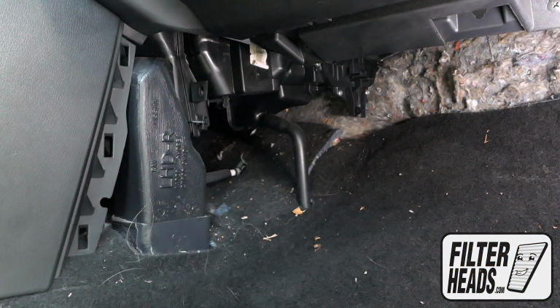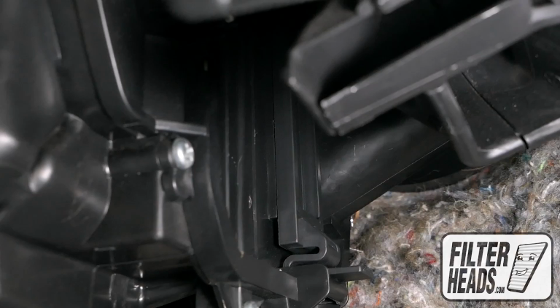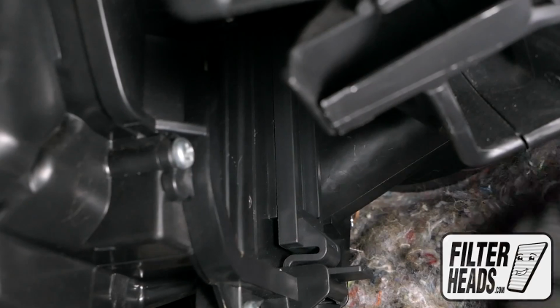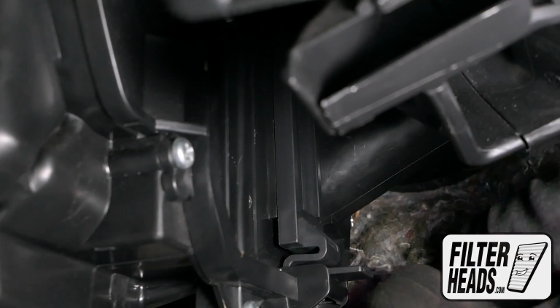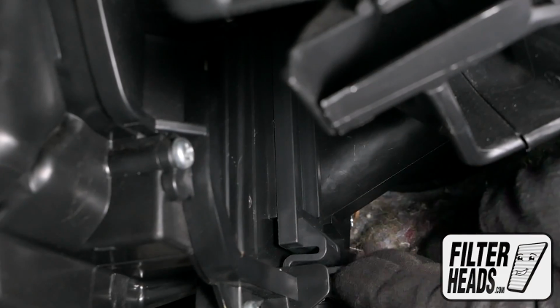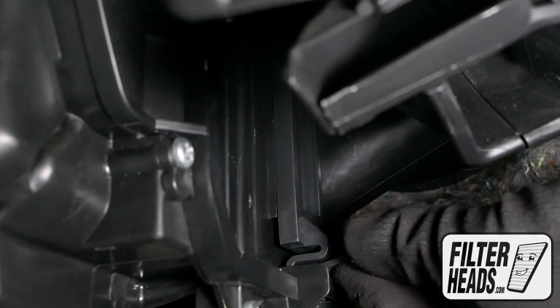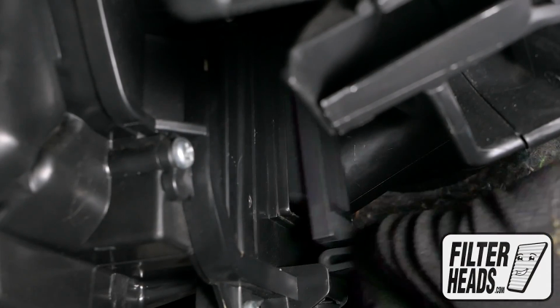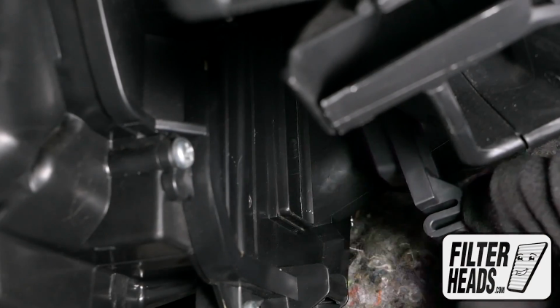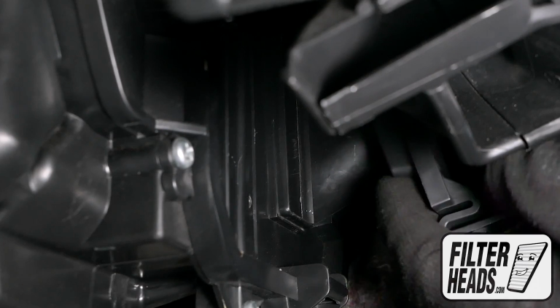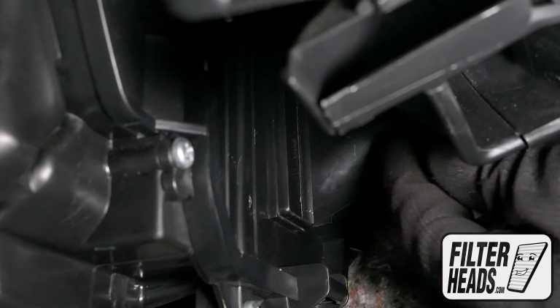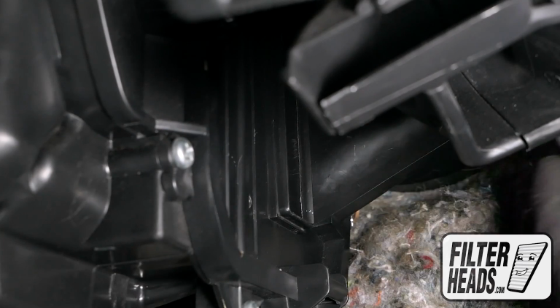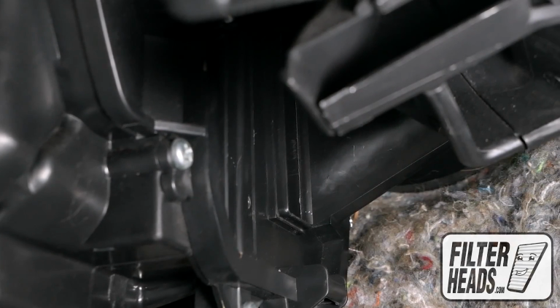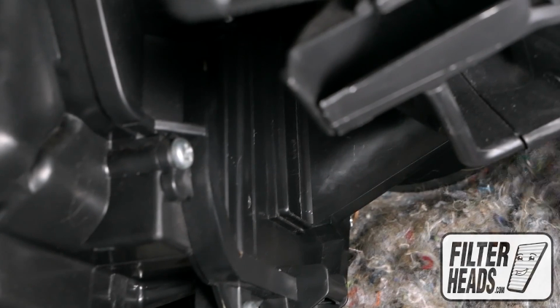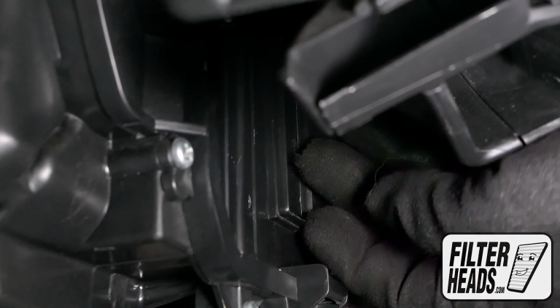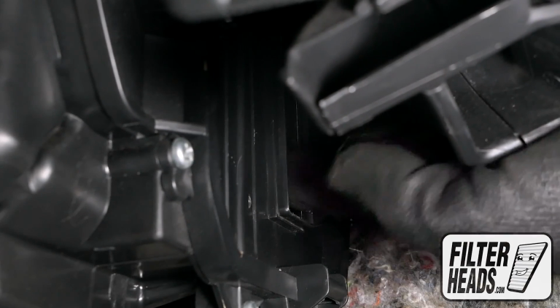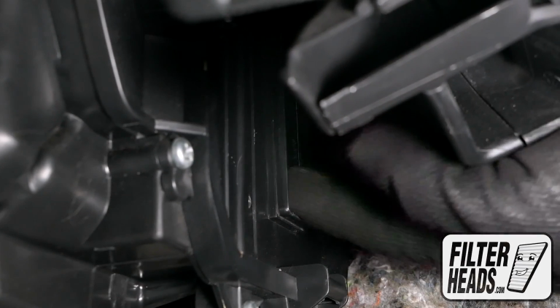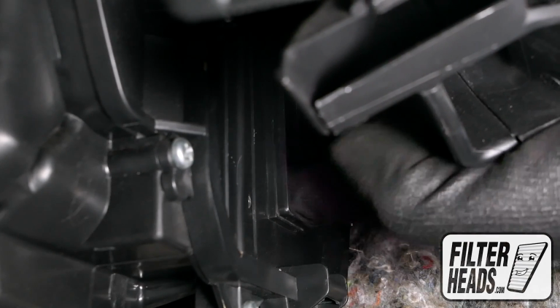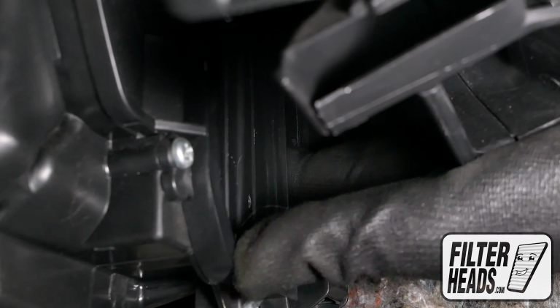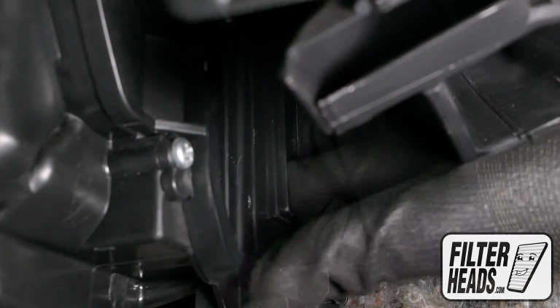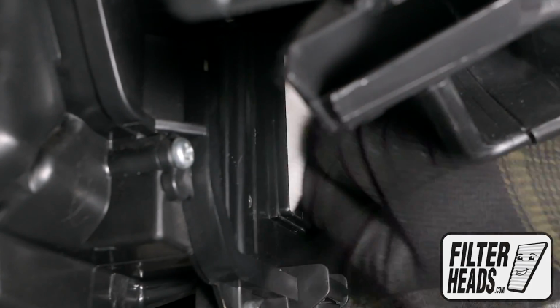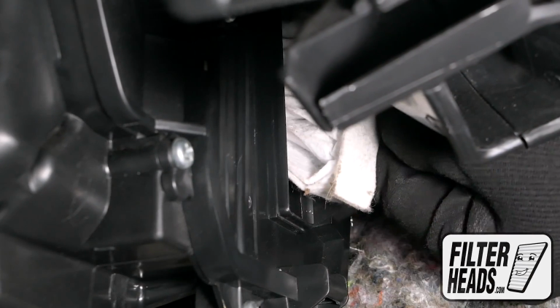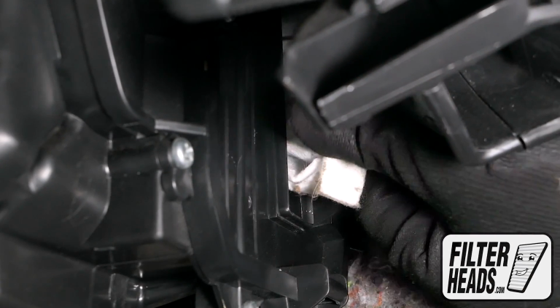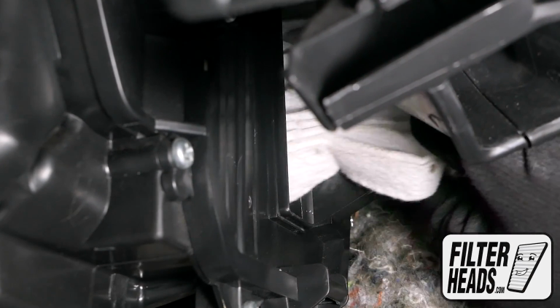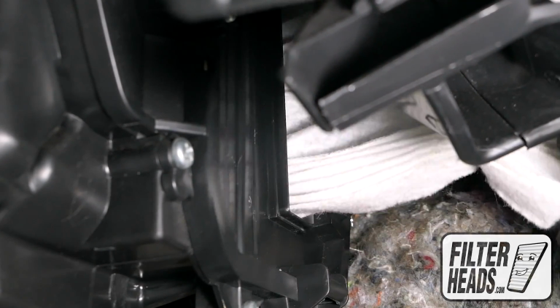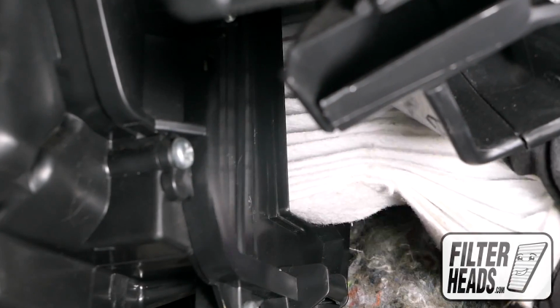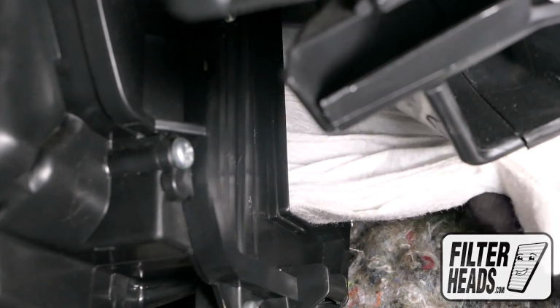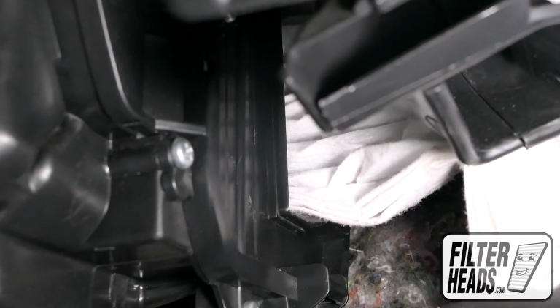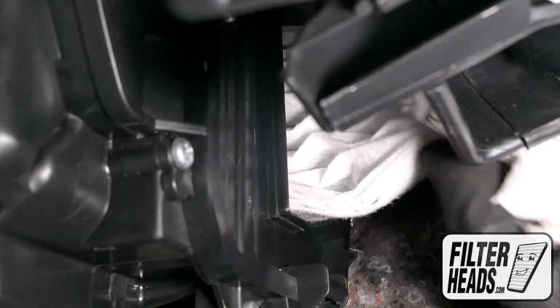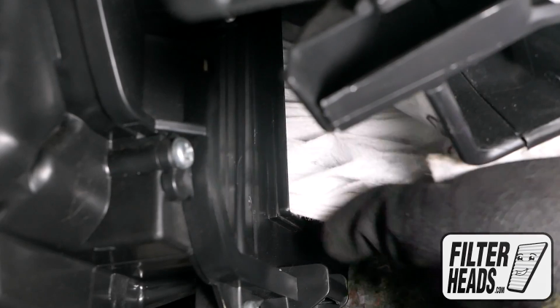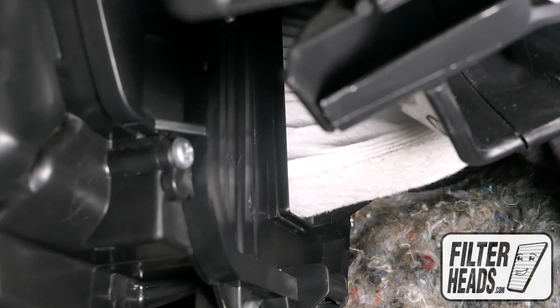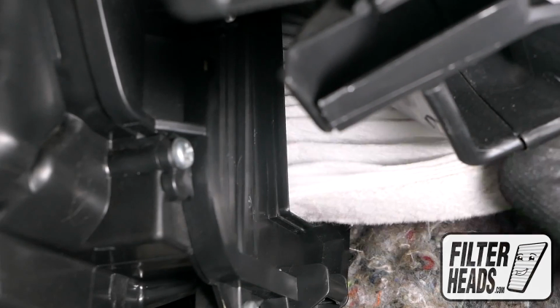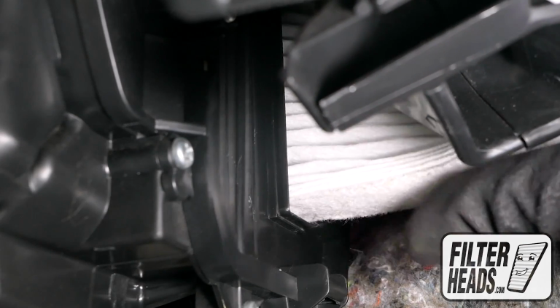Pull the tab on the housing cover up and slide the housing cover off. Remove the old filter from the housing and clean out any debris inside.